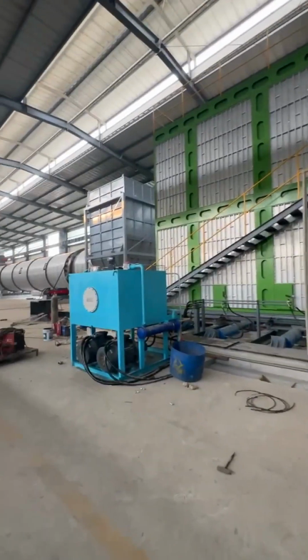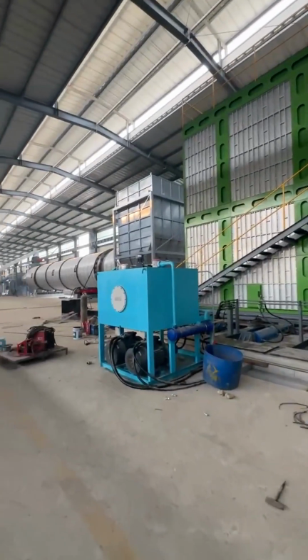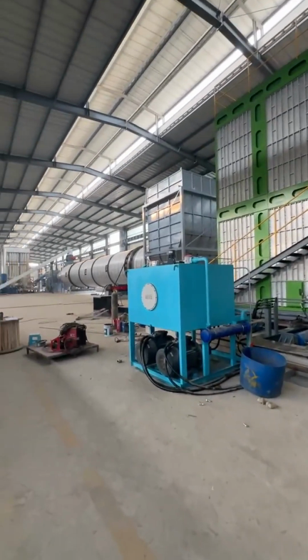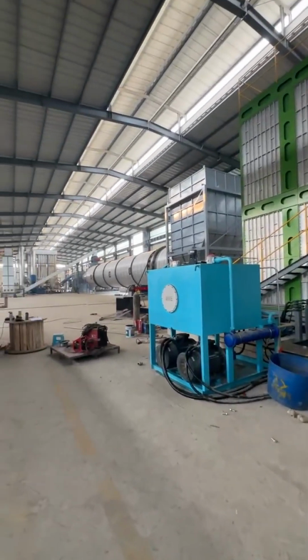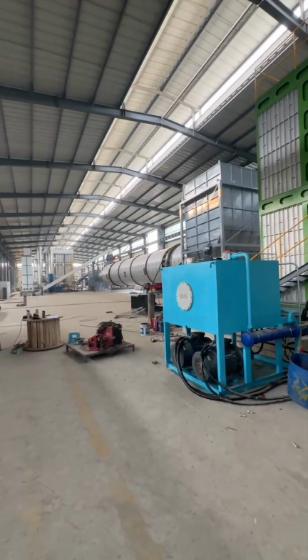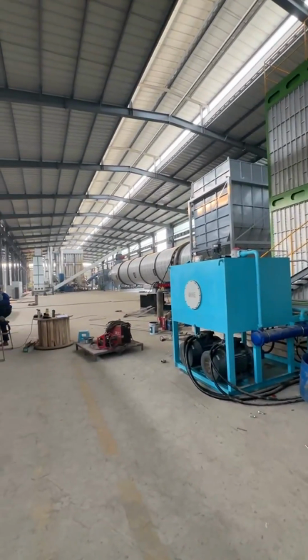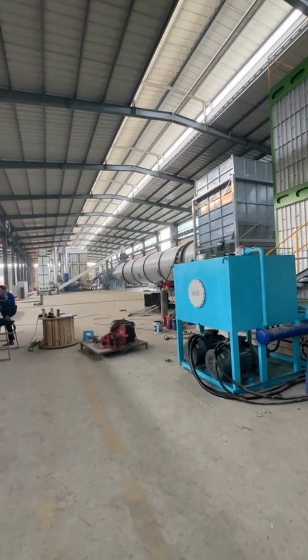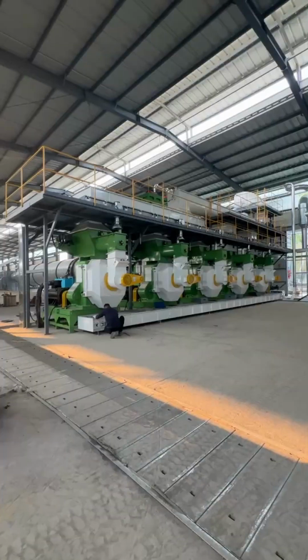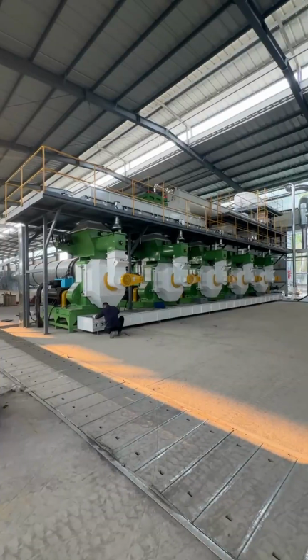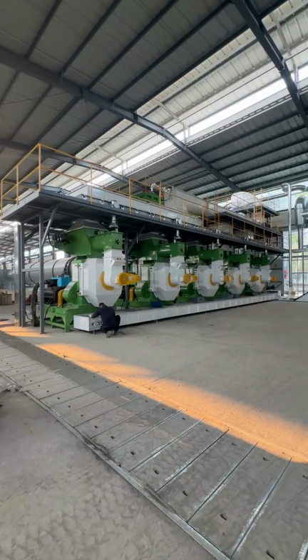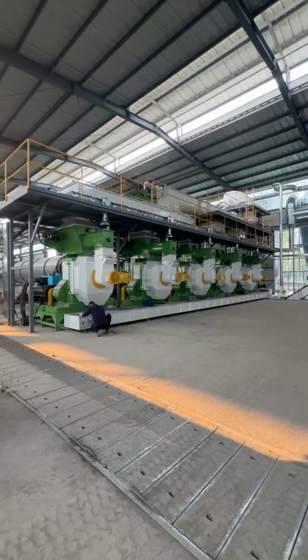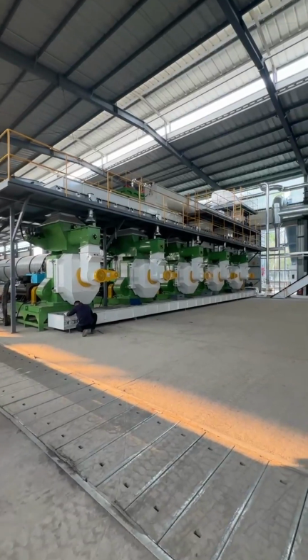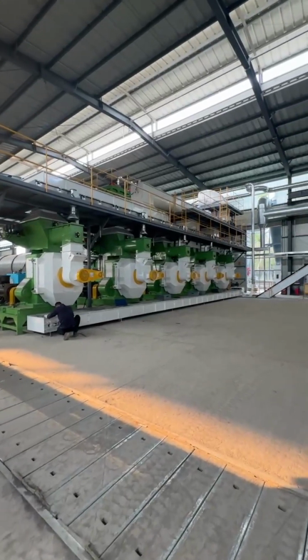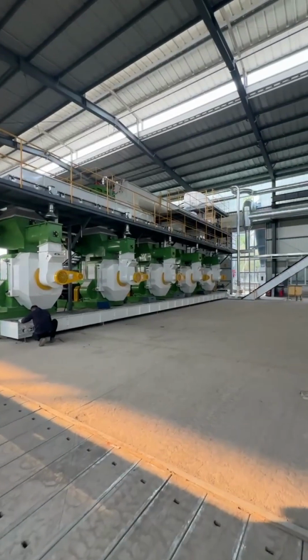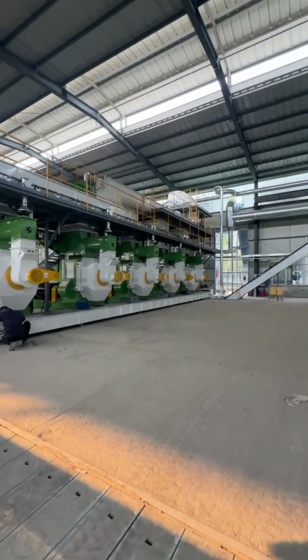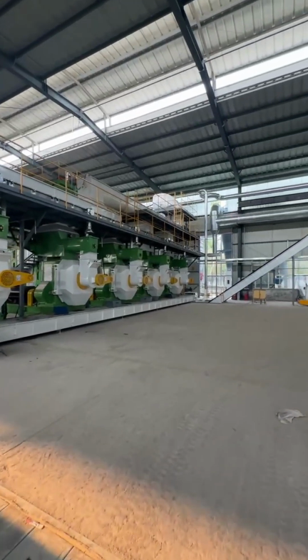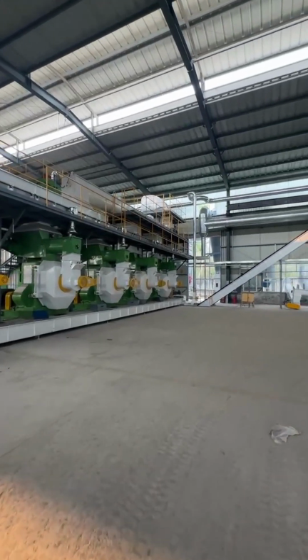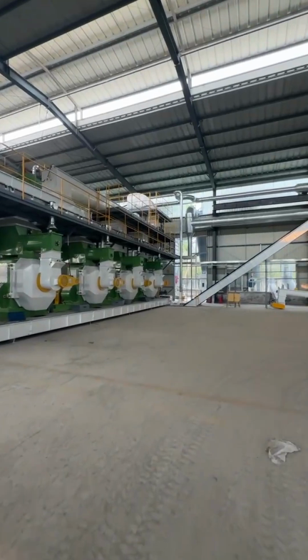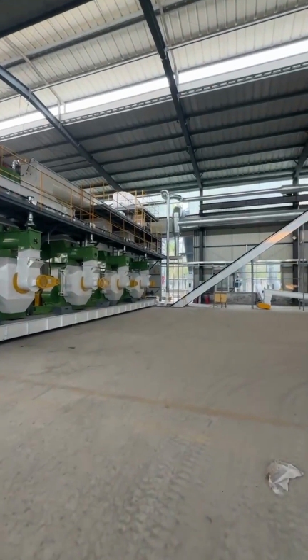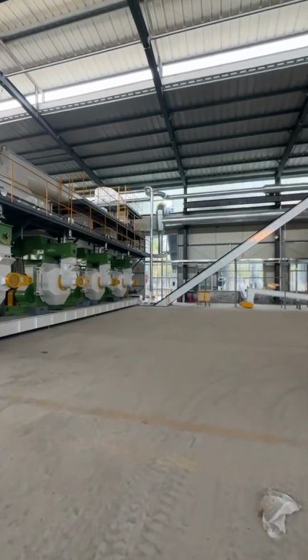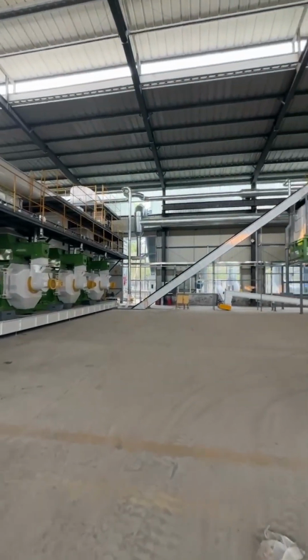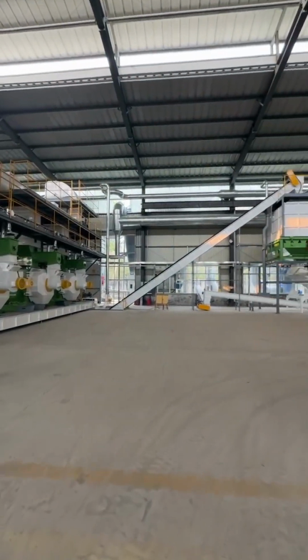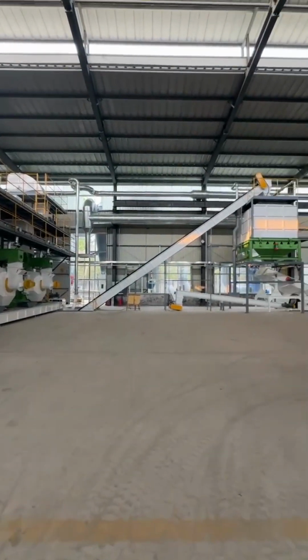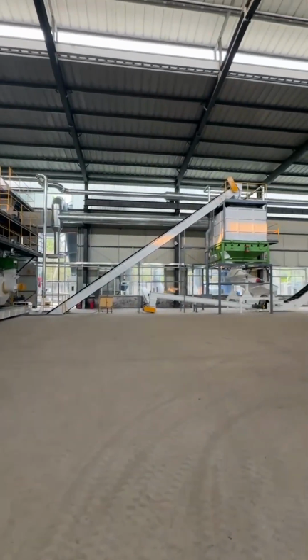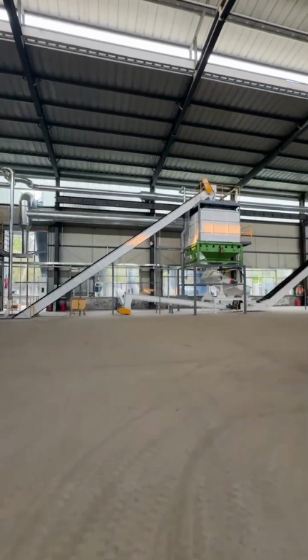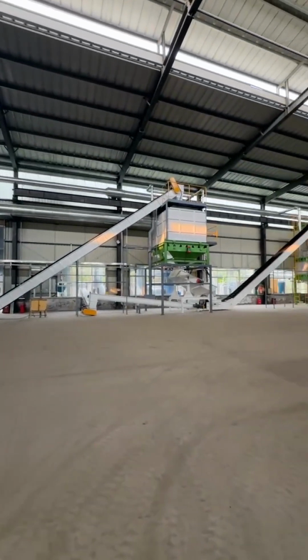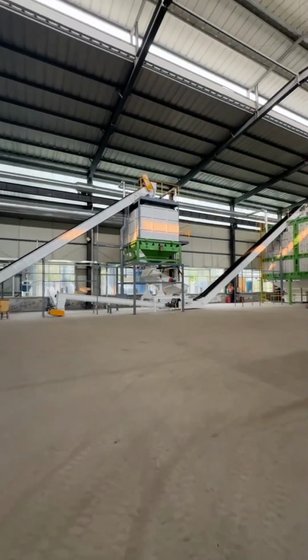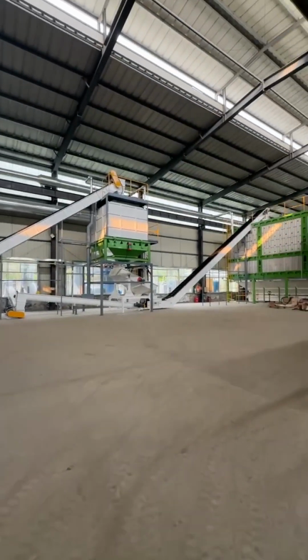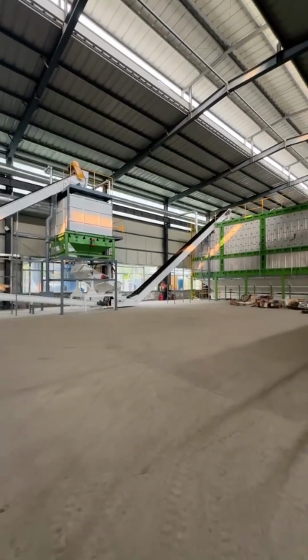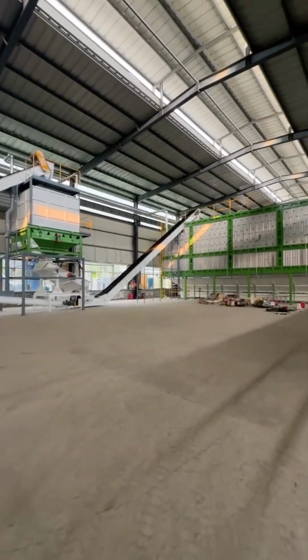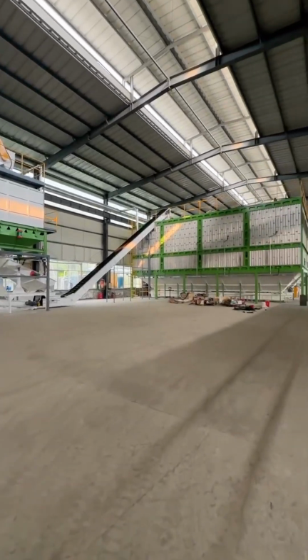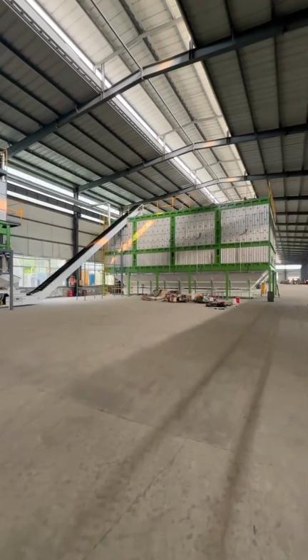After drying, the material is stored in a dry powder bin. The dried powder is then lifted by an elevator and distributed evenly to each pellet machine via a screw conveyor at the top. The finished pellets are transported via a belt conveyor with side skirts to a pellet cooler for rapid cooling and shaping.